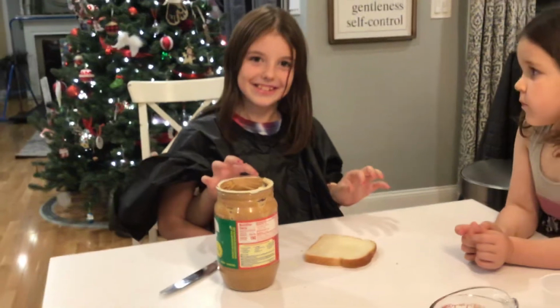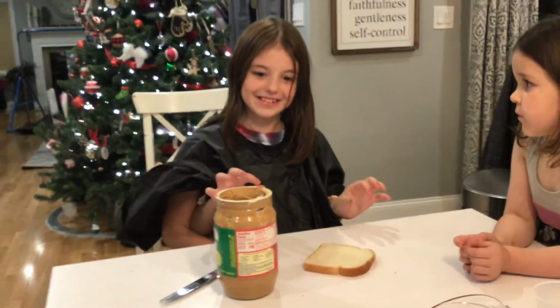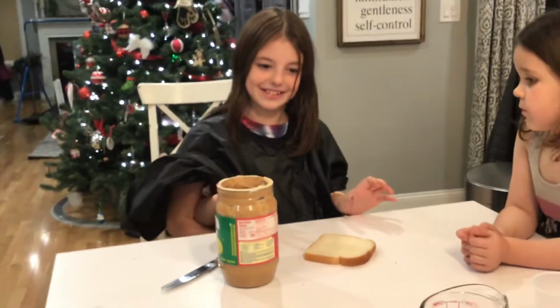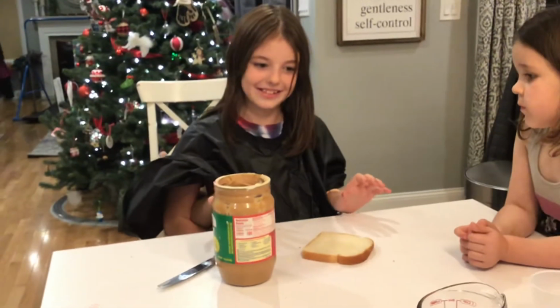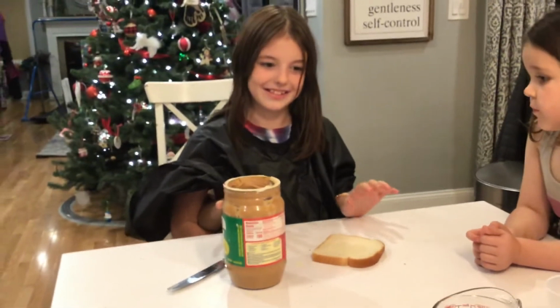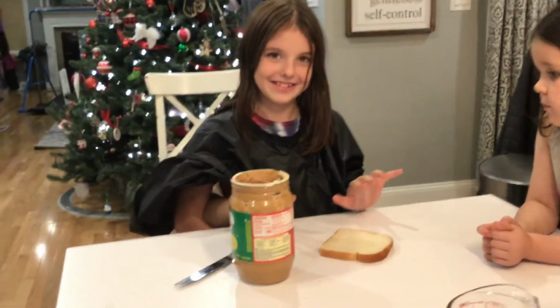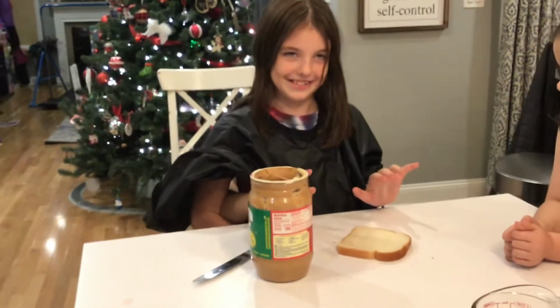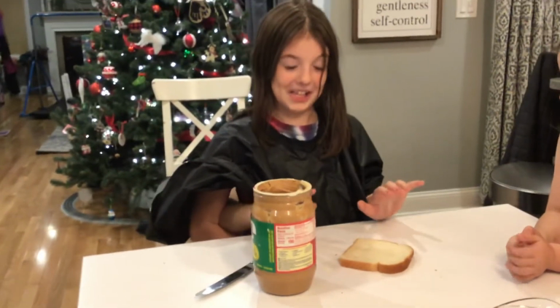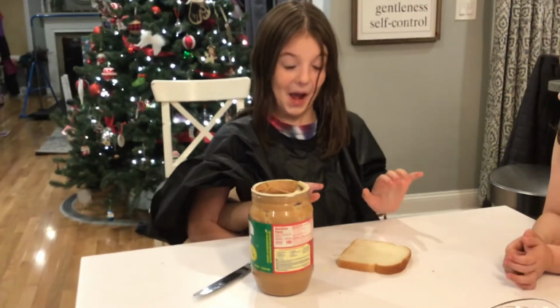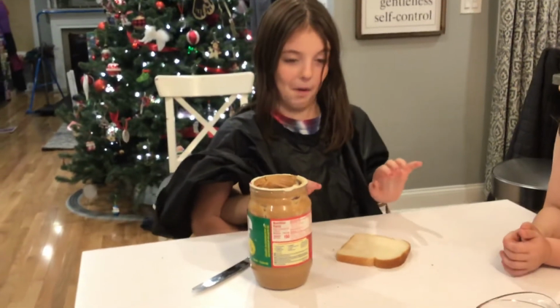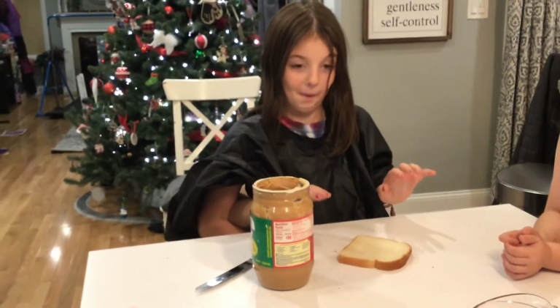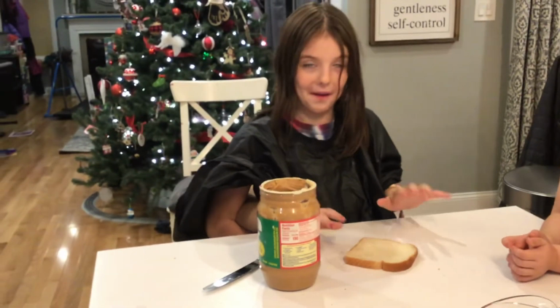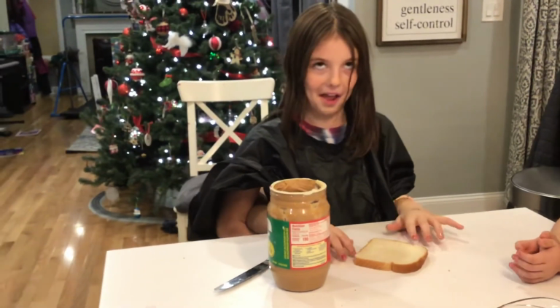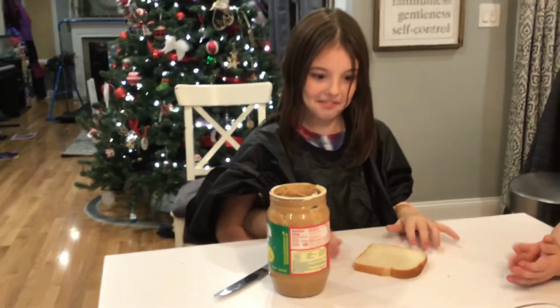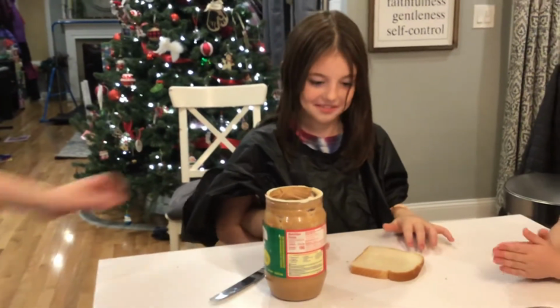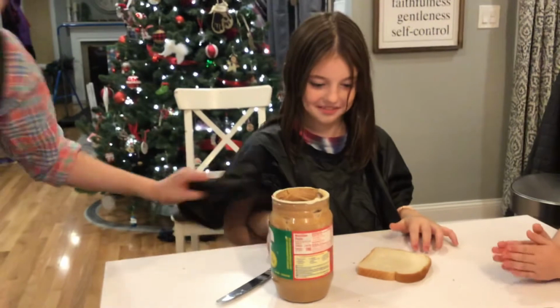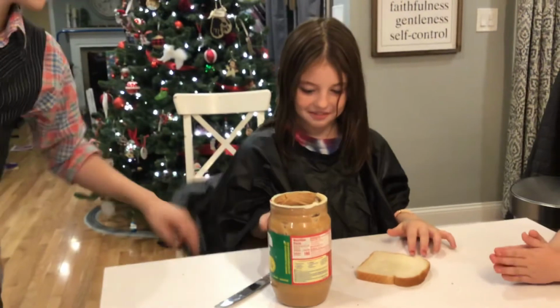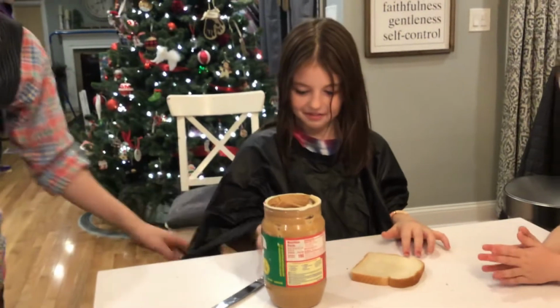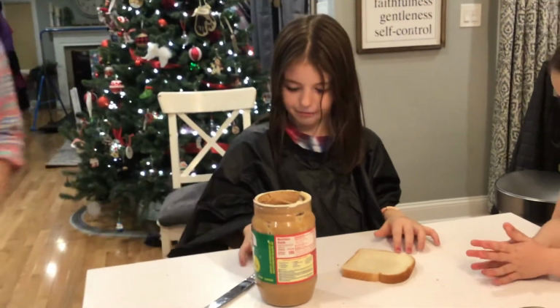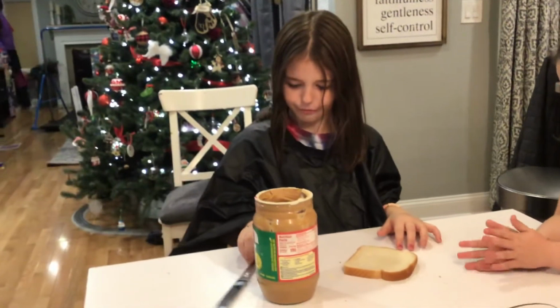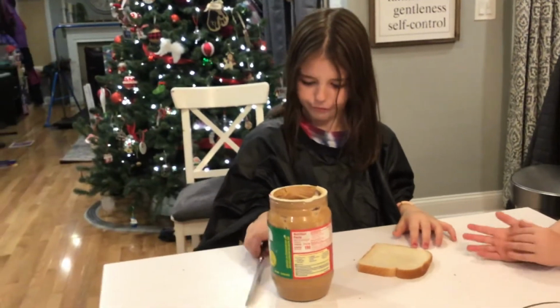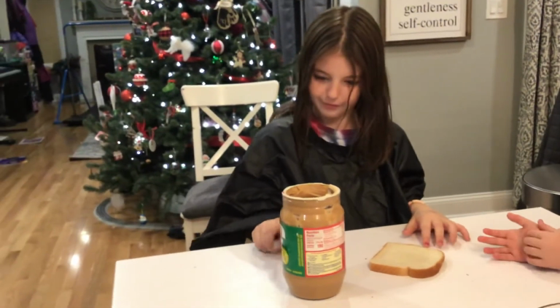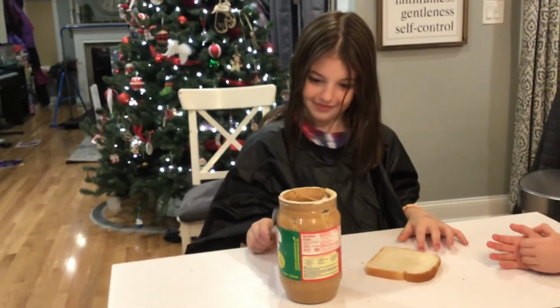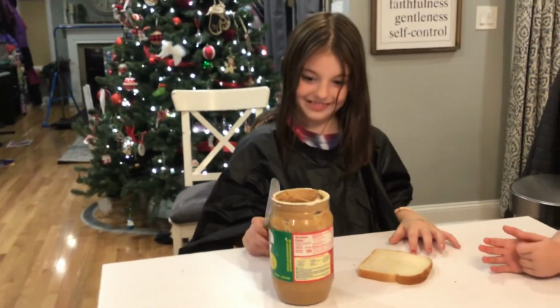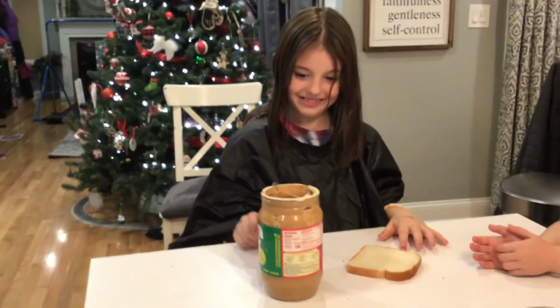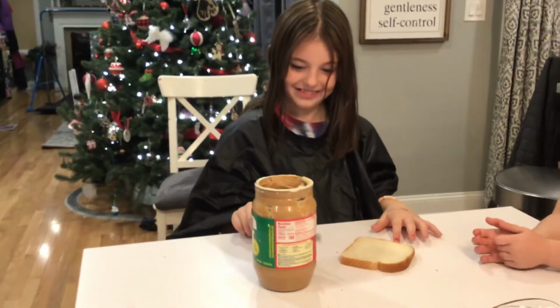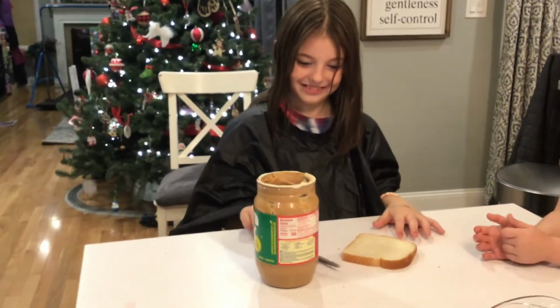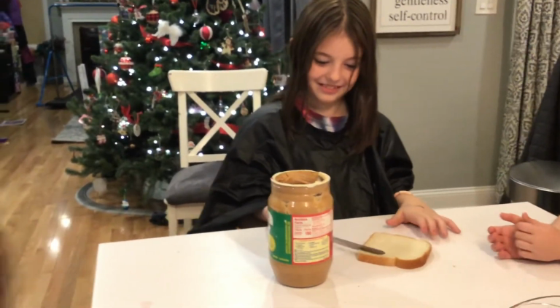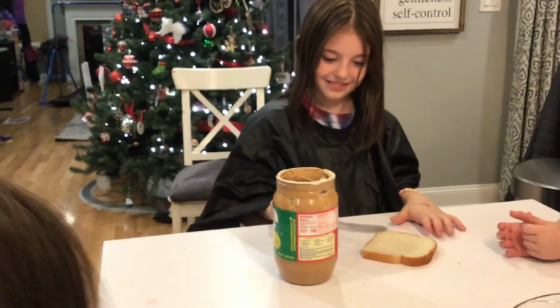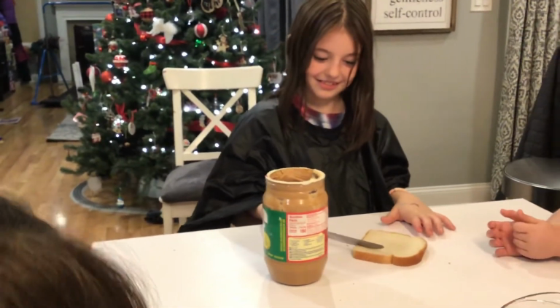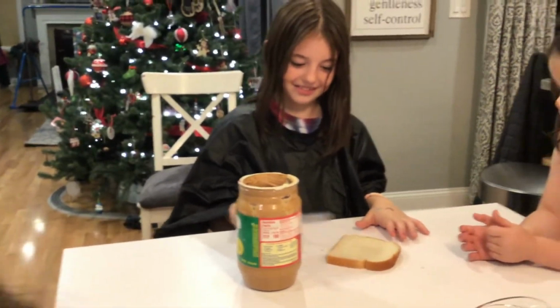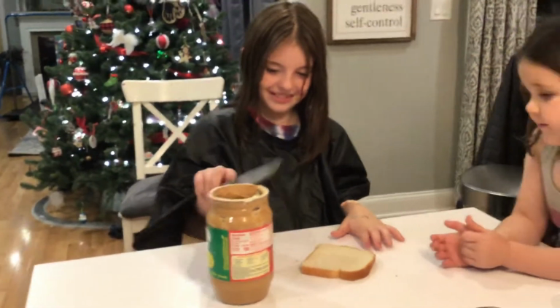Megan woke up really early in the morning so she can make her lunch for the day. She's going to first get the knife, and then she's going to find the jar of peanut butter. She's going to make herself a peanut butter sandwich.